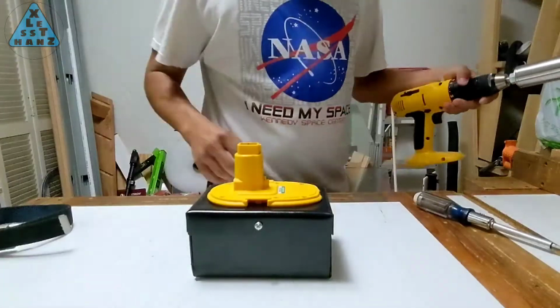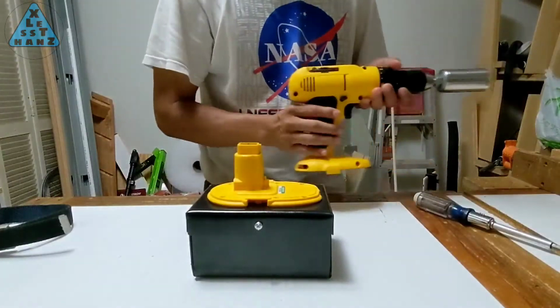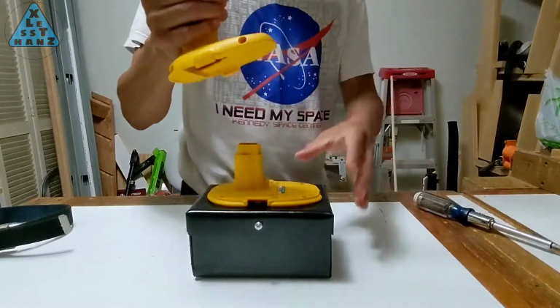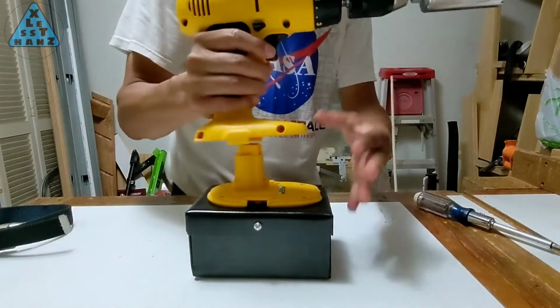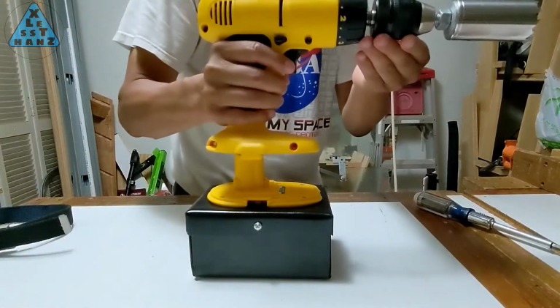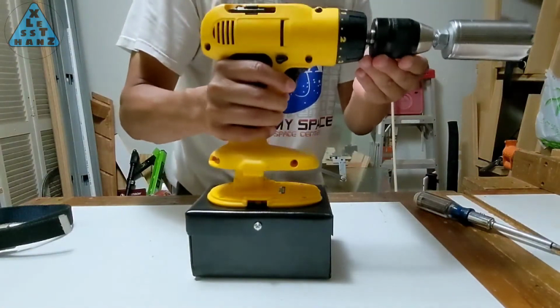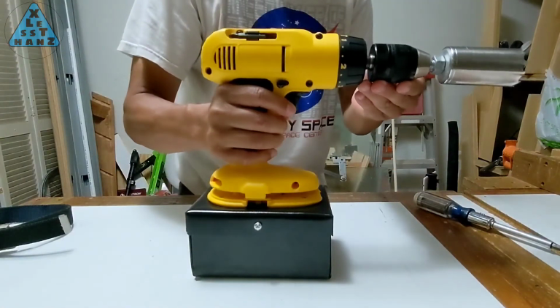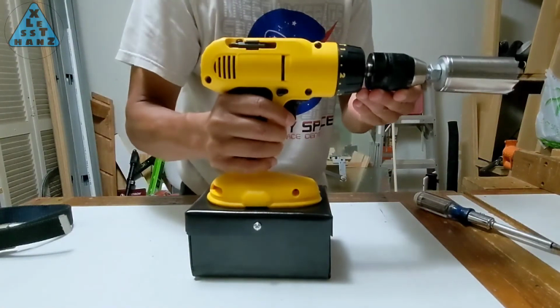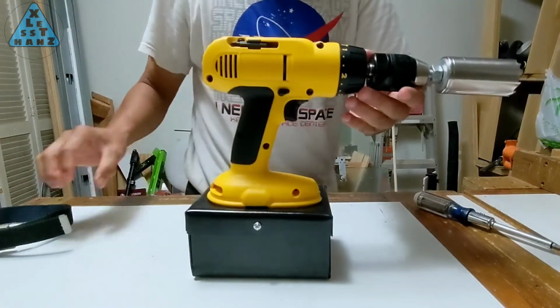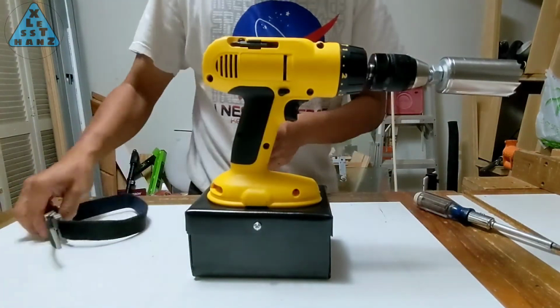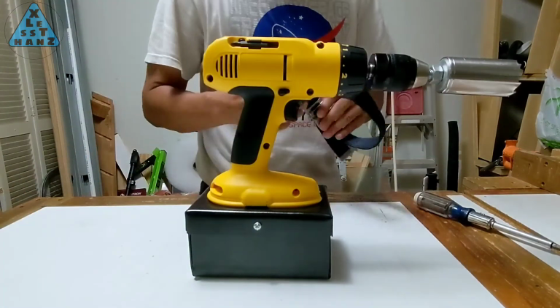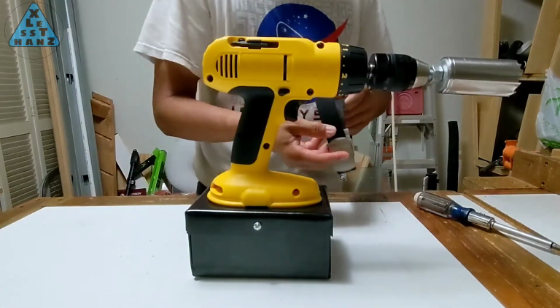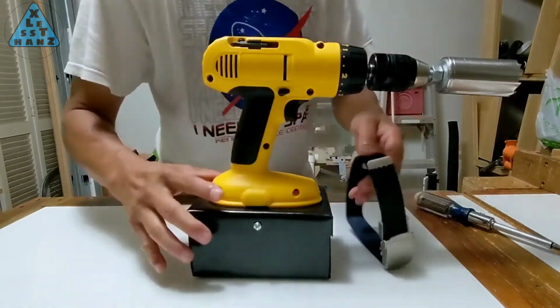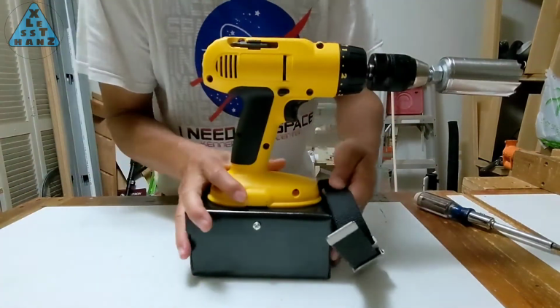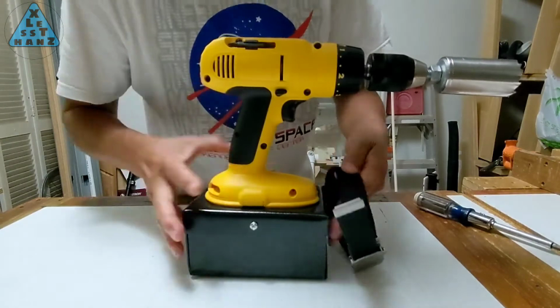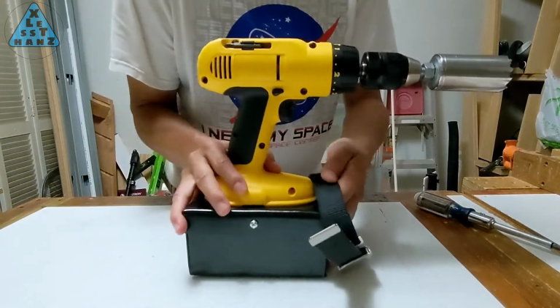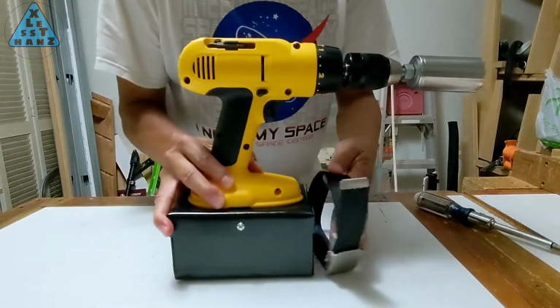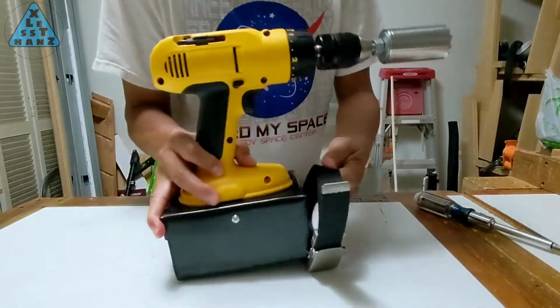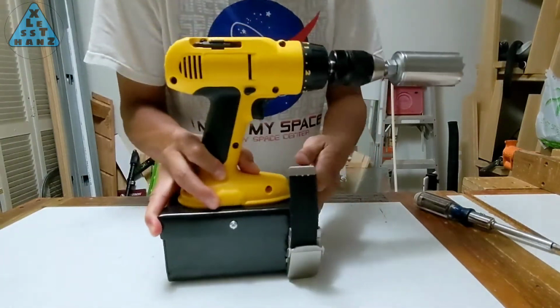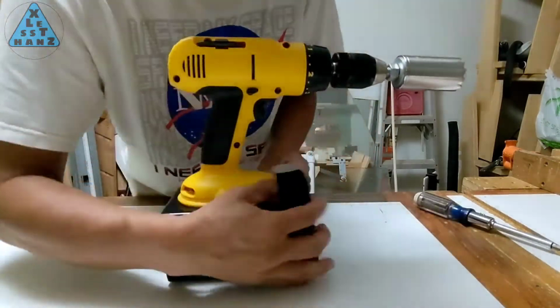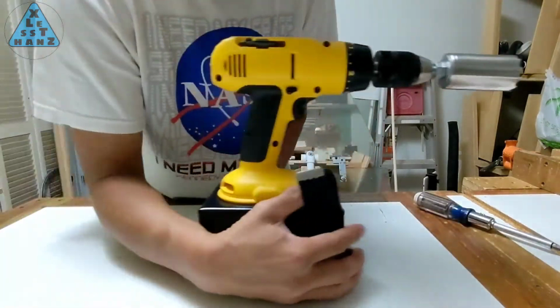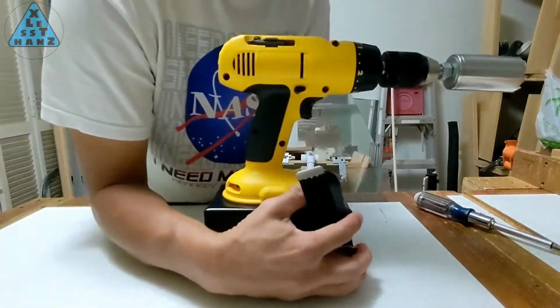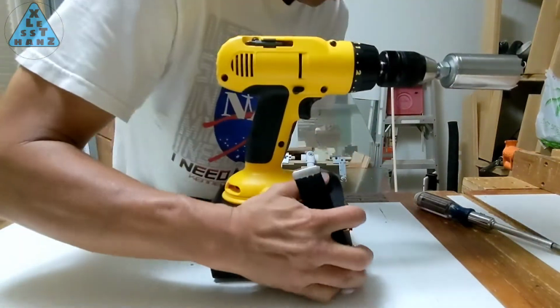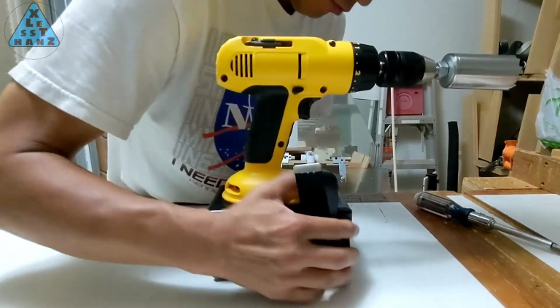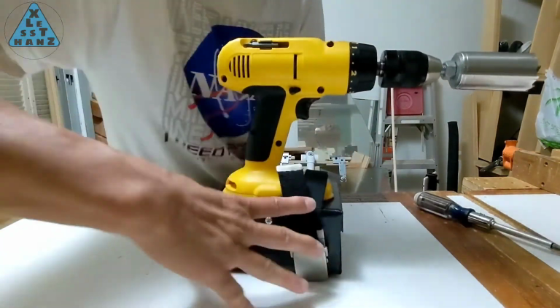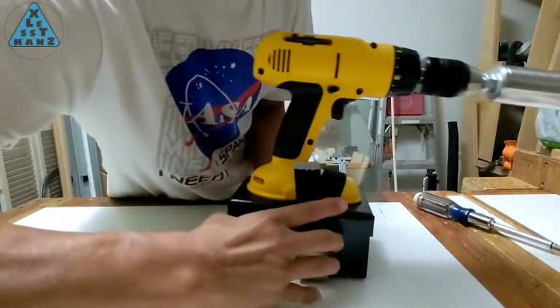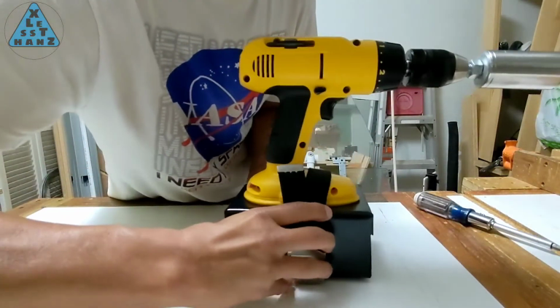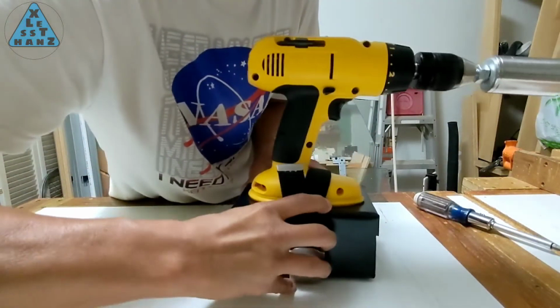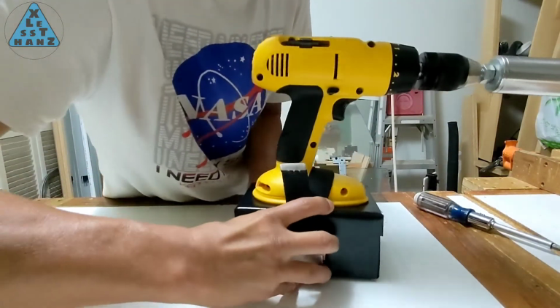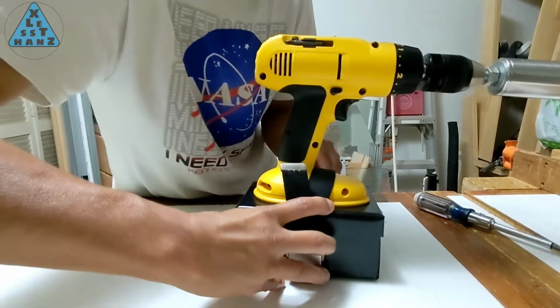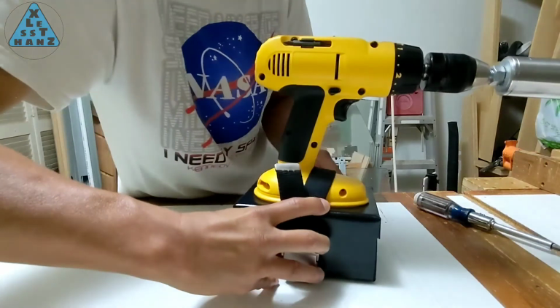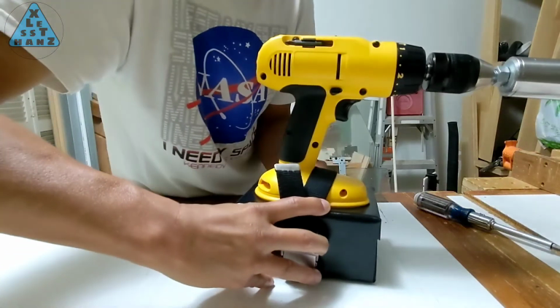When using the recharged battery pack with the drill, the torque still feels as usual, so I think the charging works correctly. It didn't seem to do any damage, so I'll probably continue charging like this.